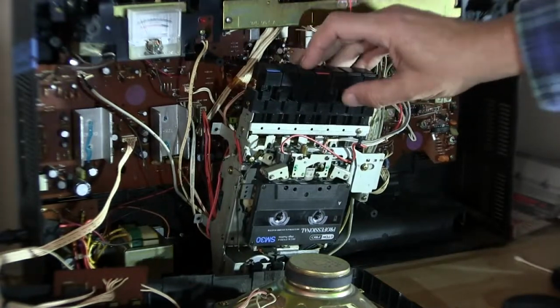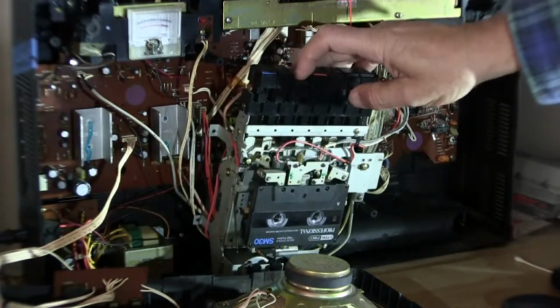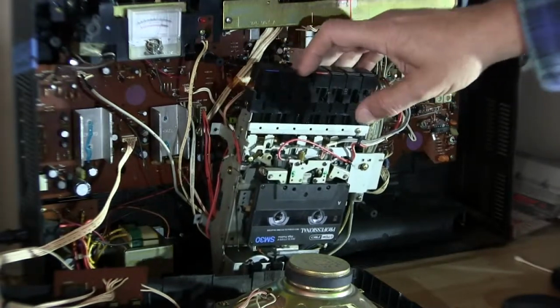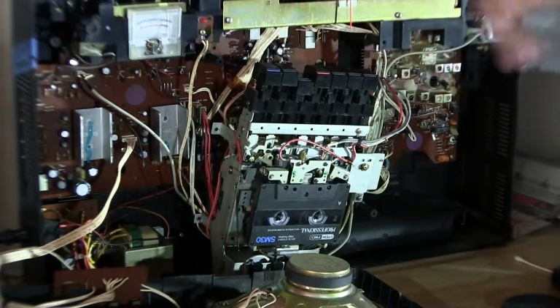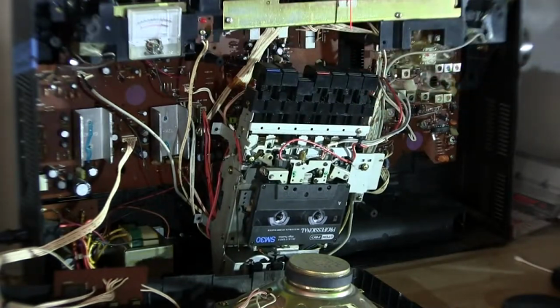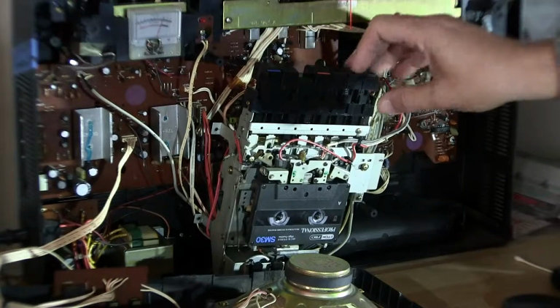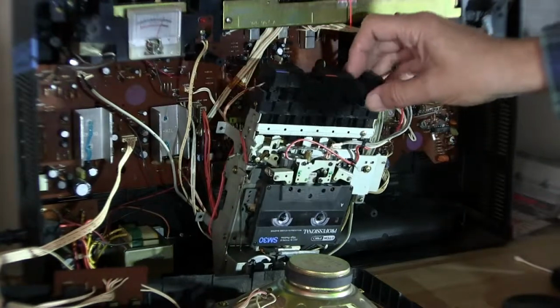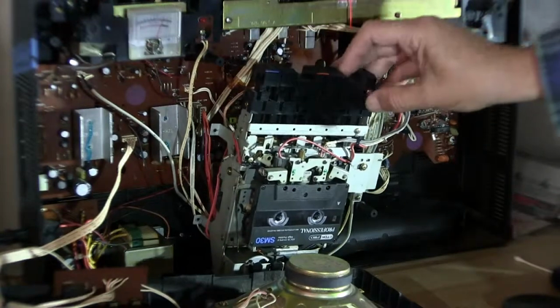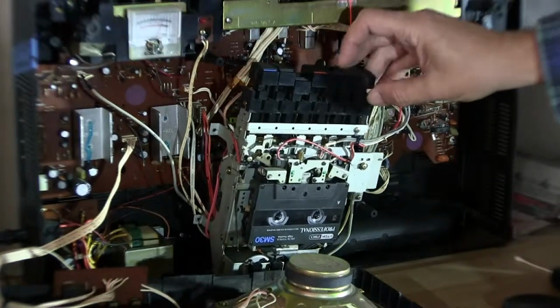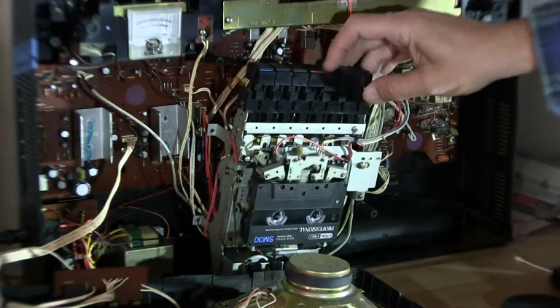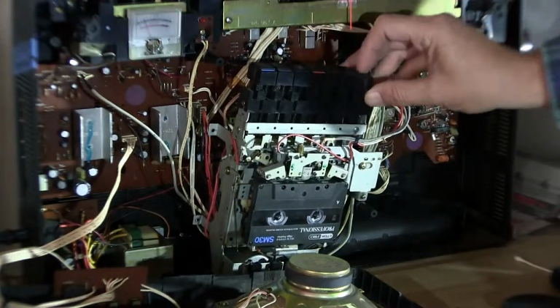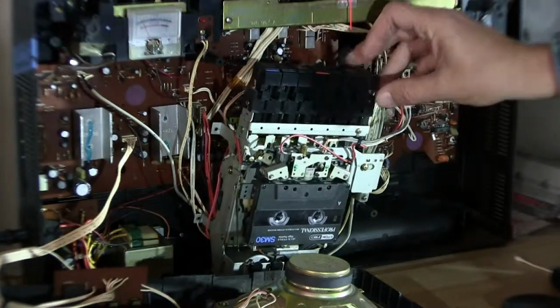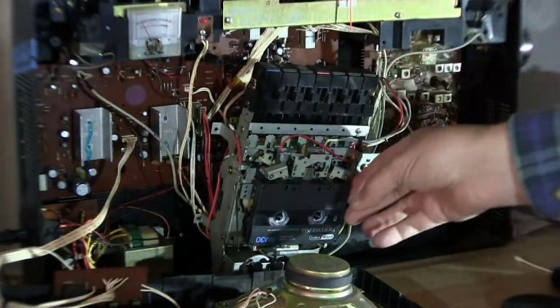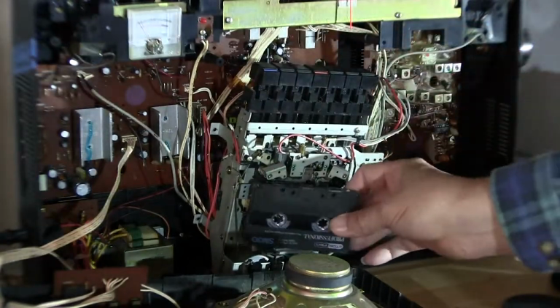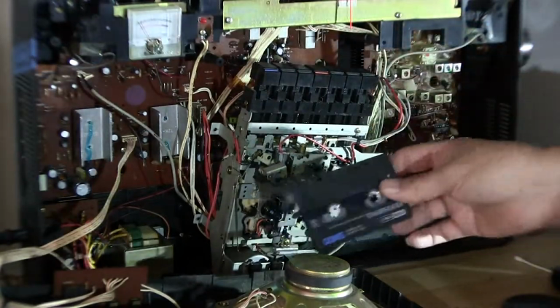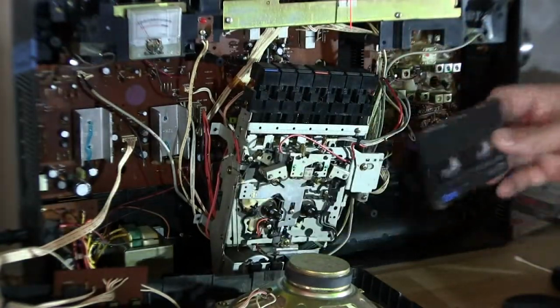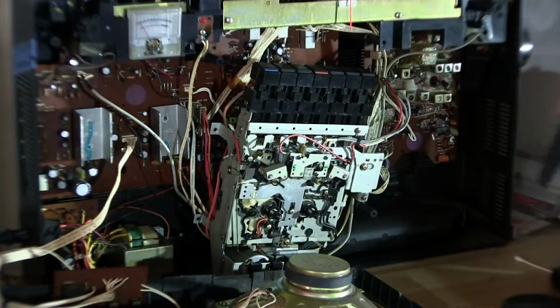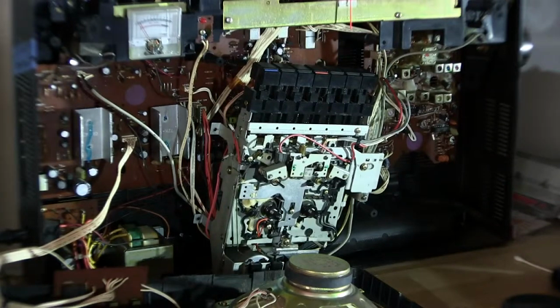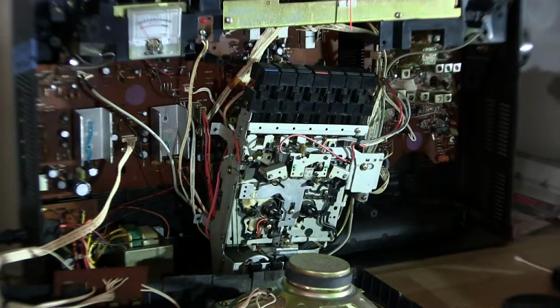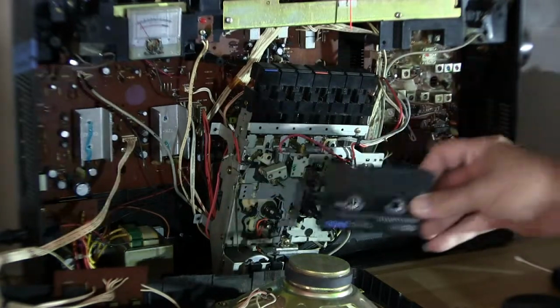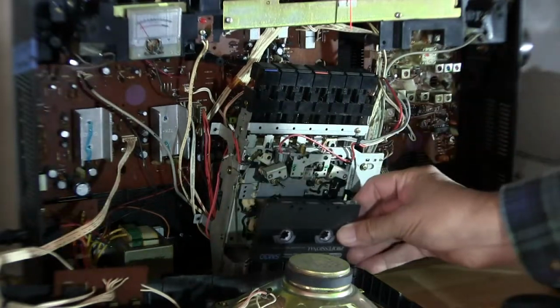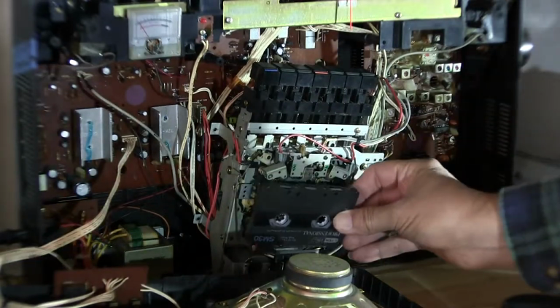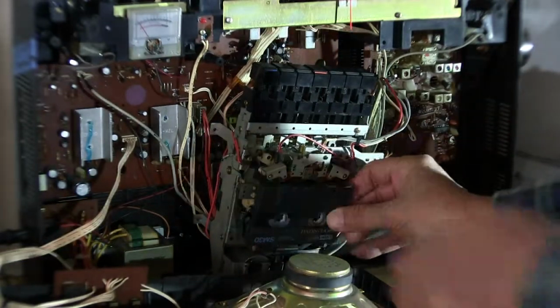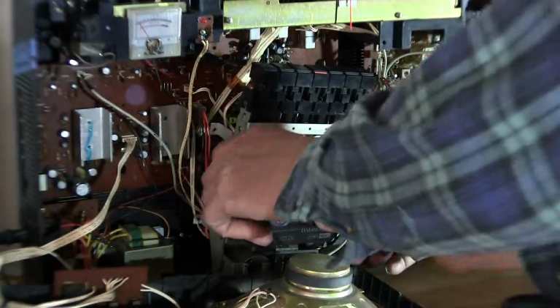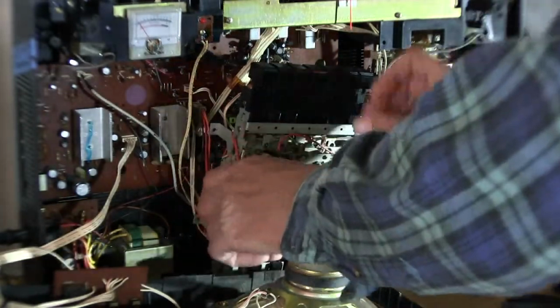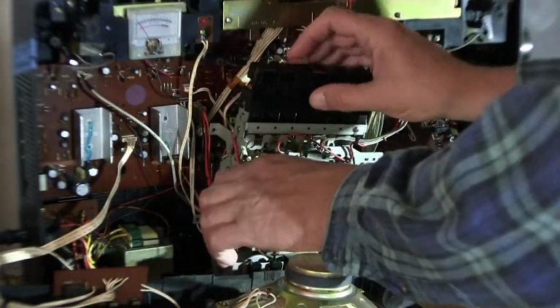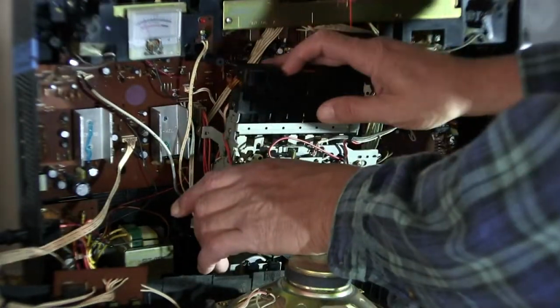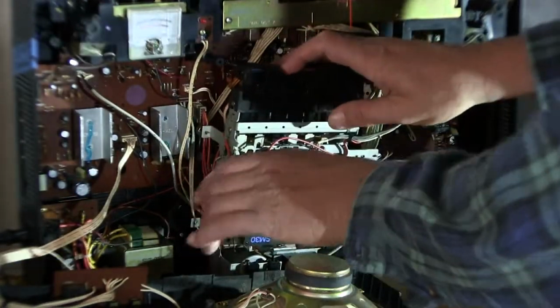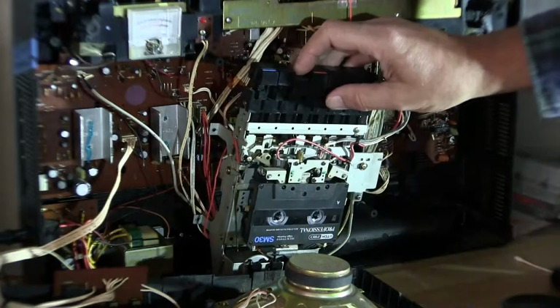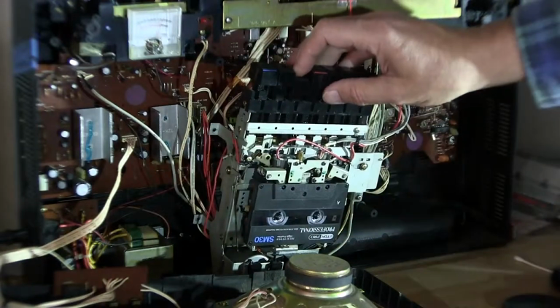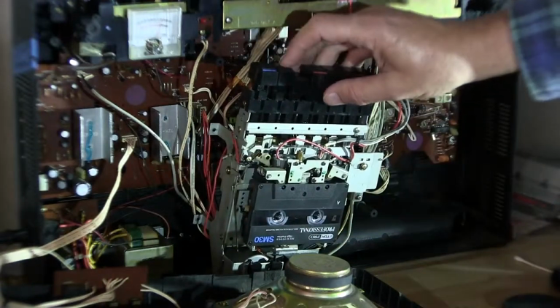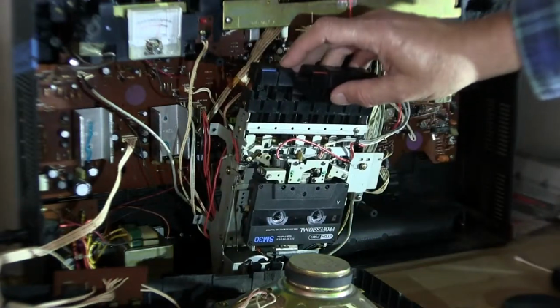It's eating the tape! Wait, stop. Alright, no — it ate the tape. No, it didn't. Wait, was it playing? I don't know. It's upside down, backwards. Not doing anything.